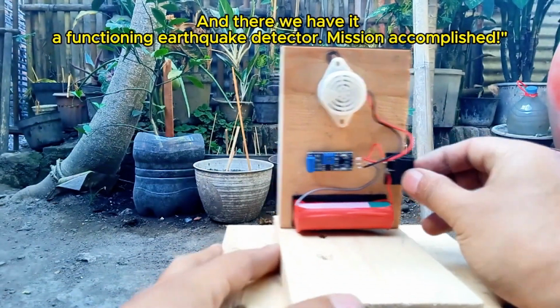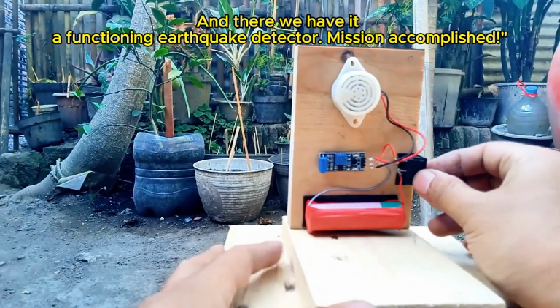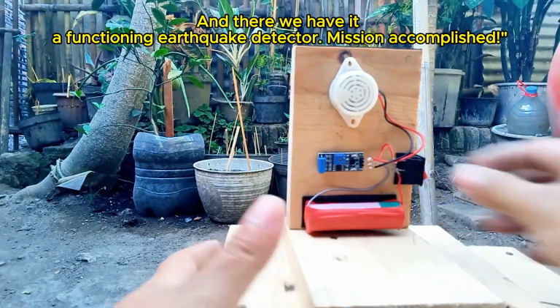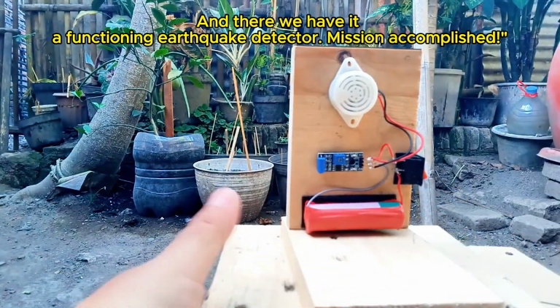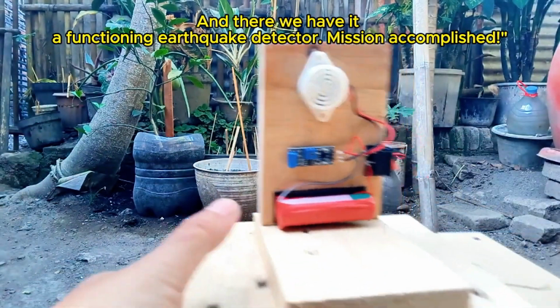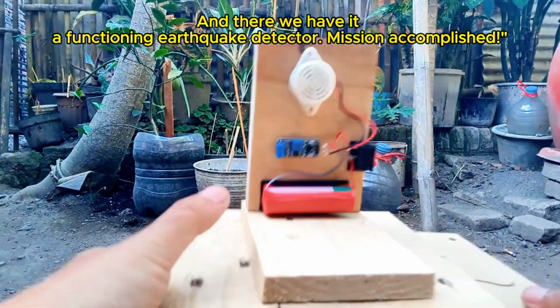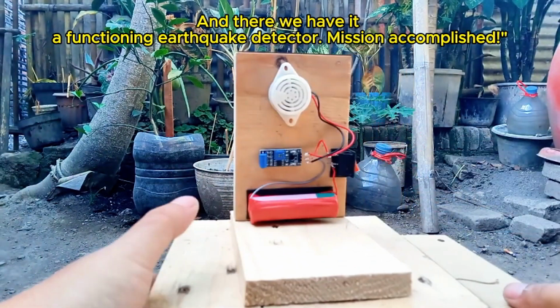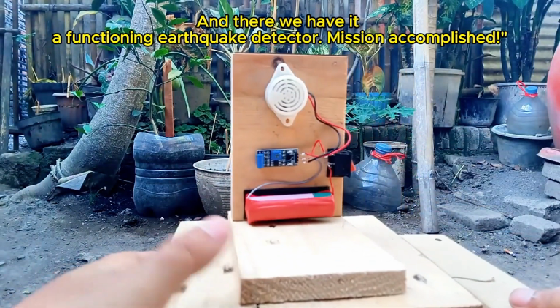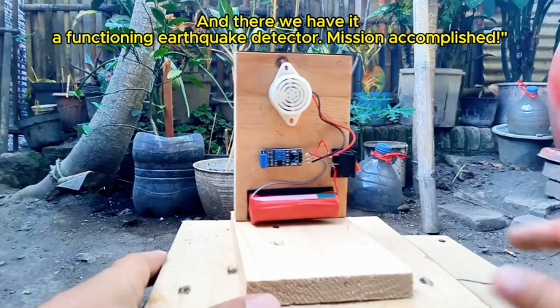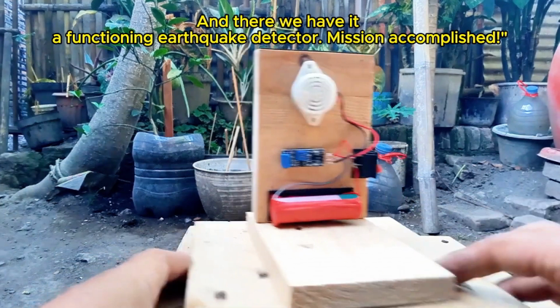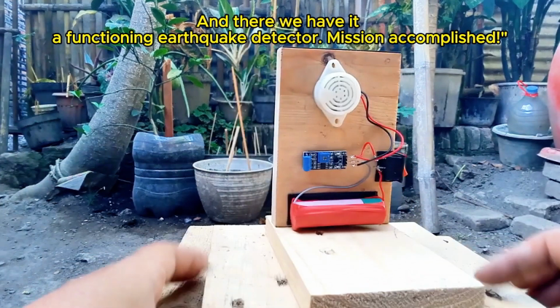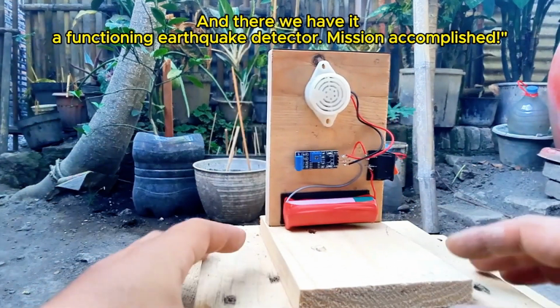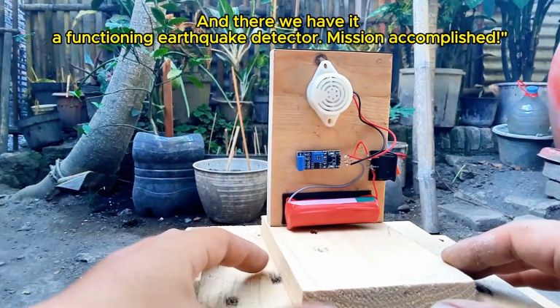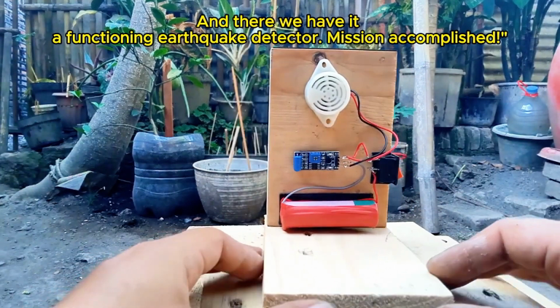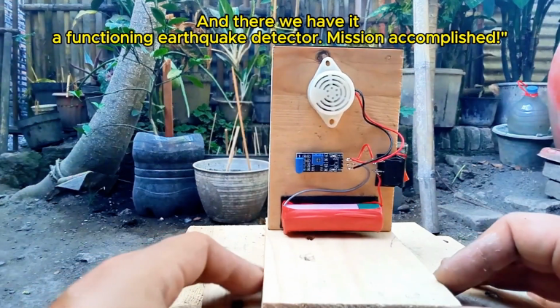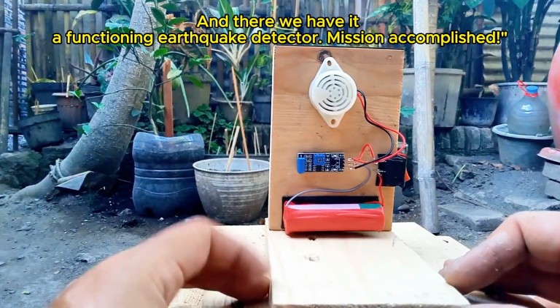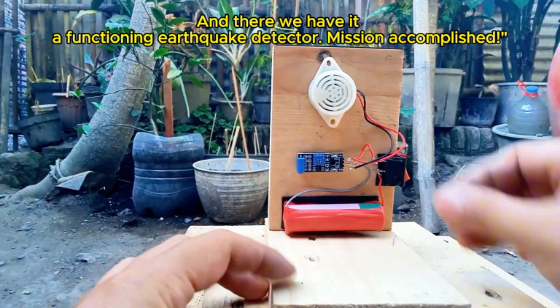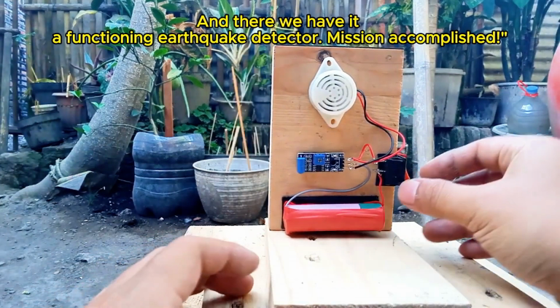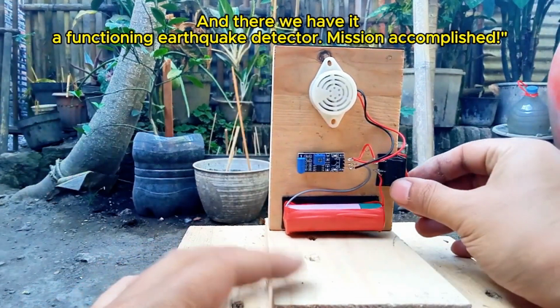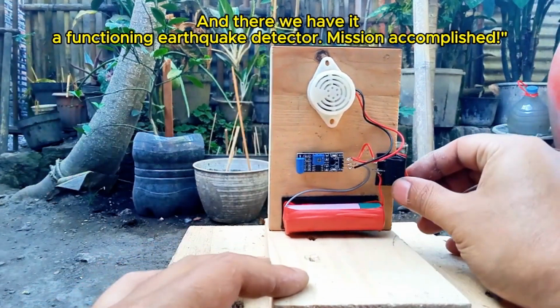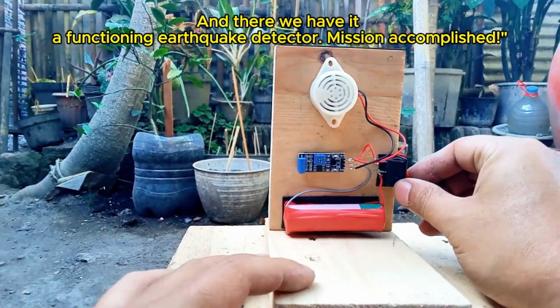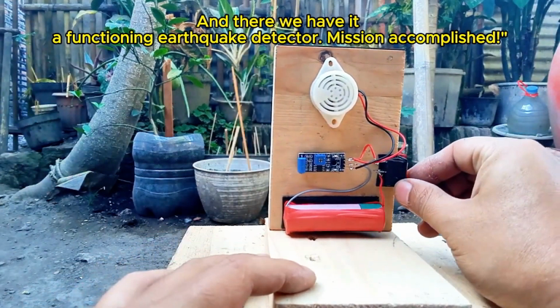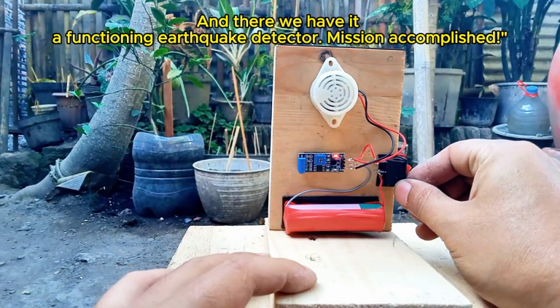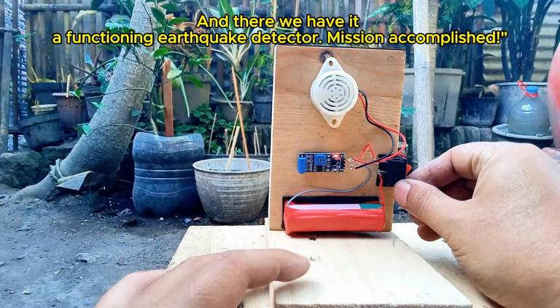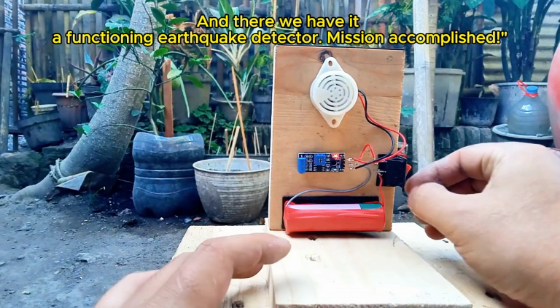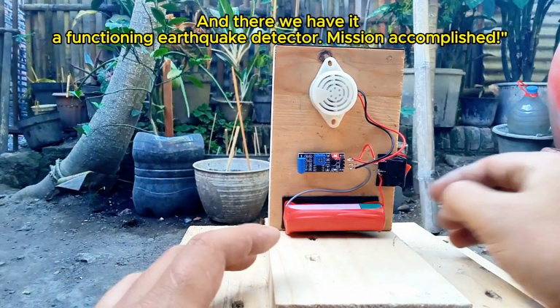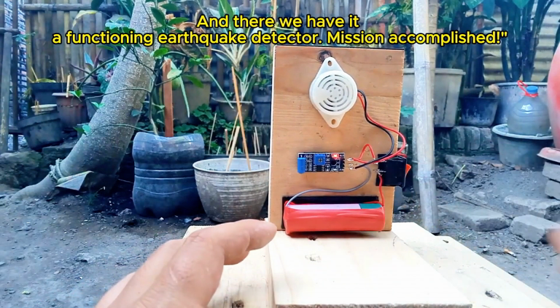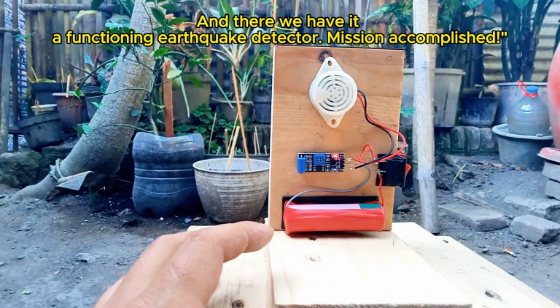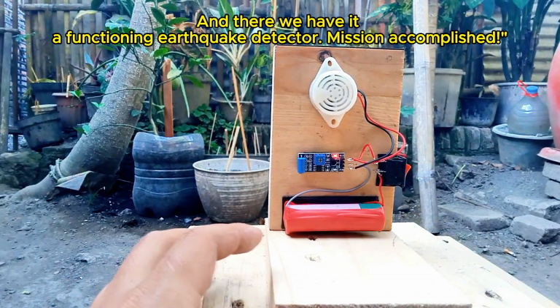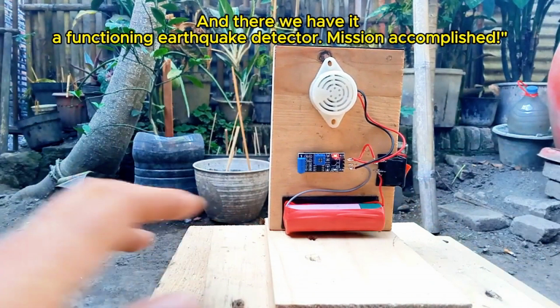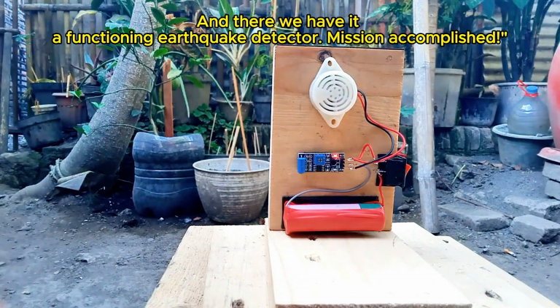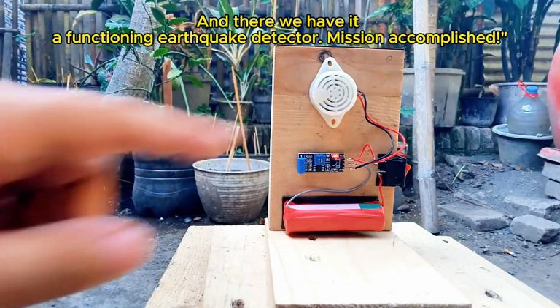Thanks for joining me today. This project shows how you can create something practical and educational with just a few inexpensive components. If you liked this tutorial, don't forget to give it a thumbs up, share it with your friends, and subscribe for more DIY projects. See you next time.